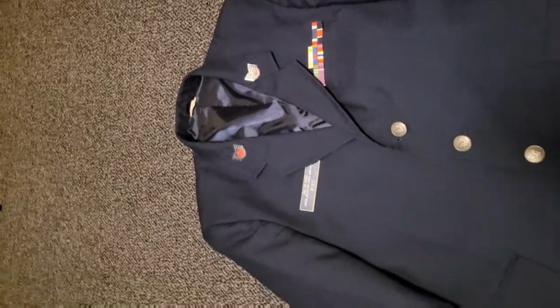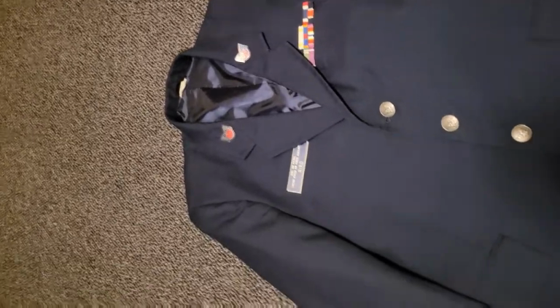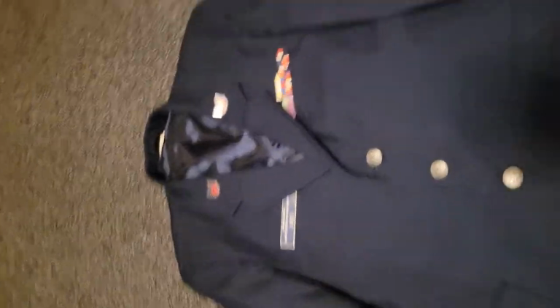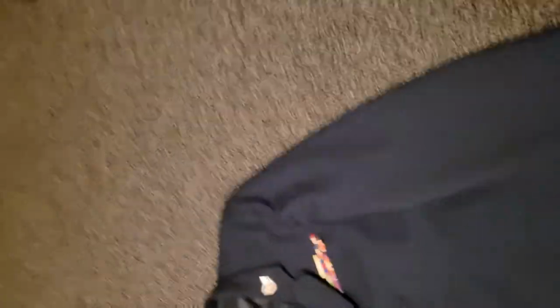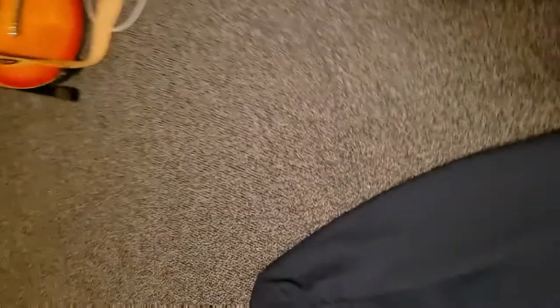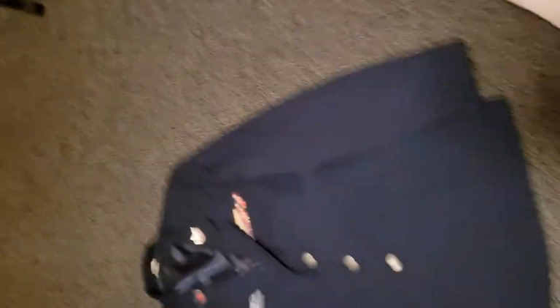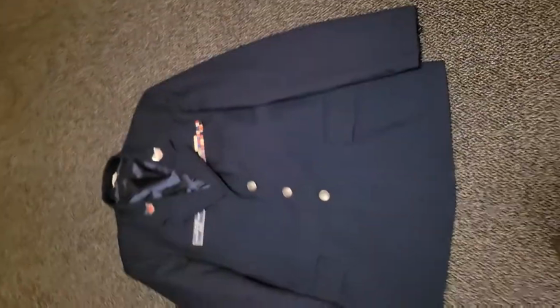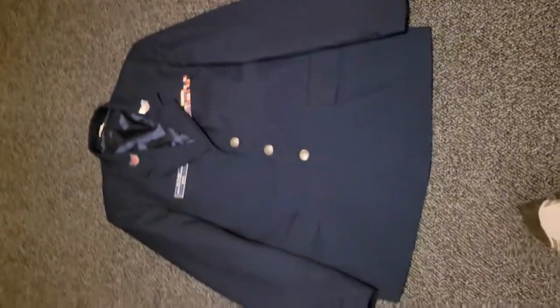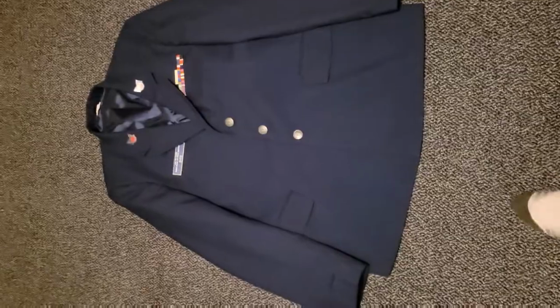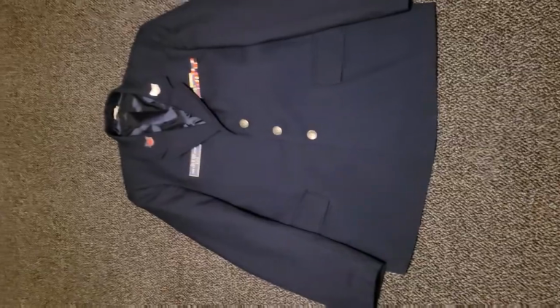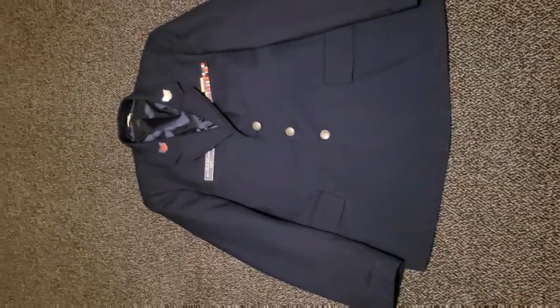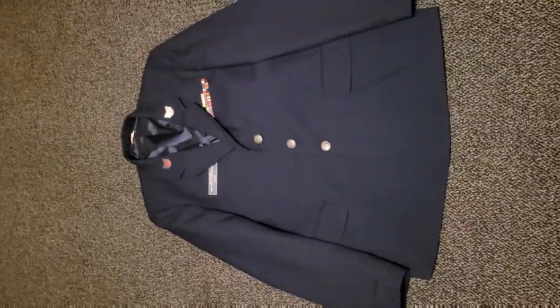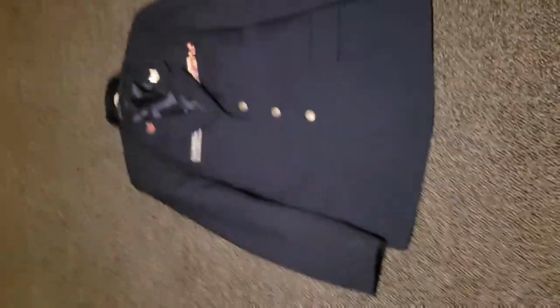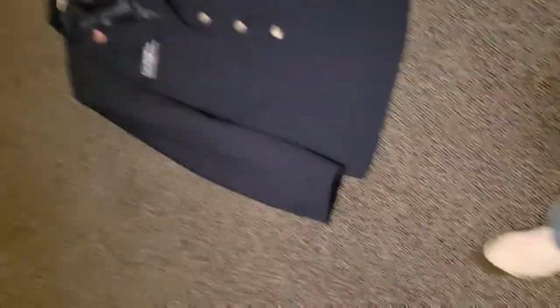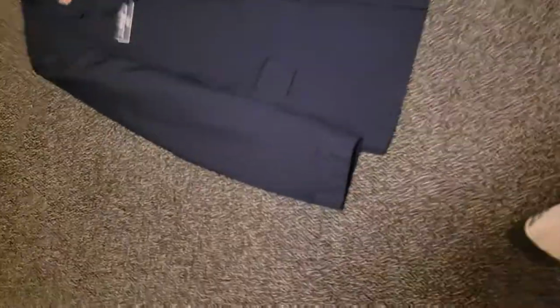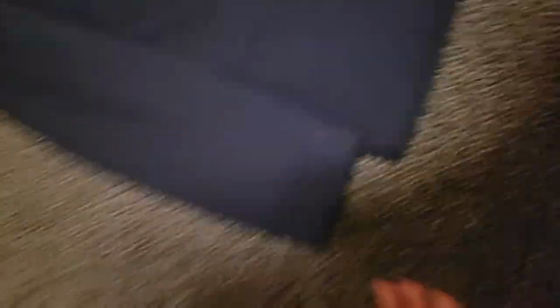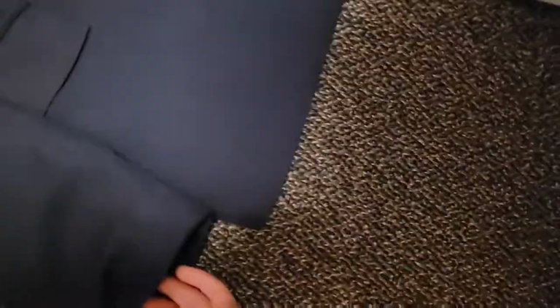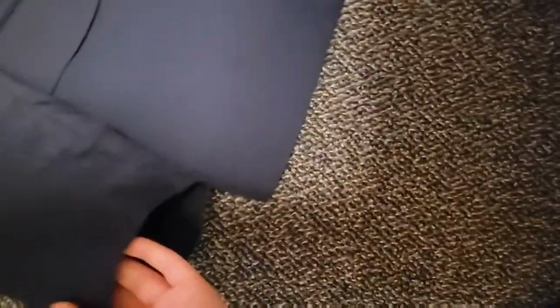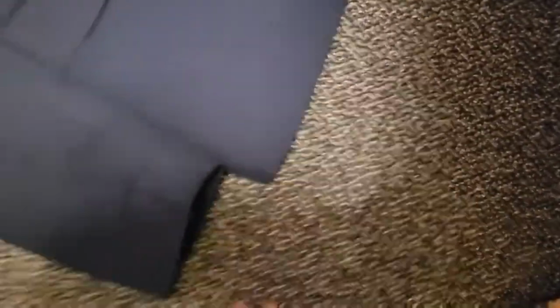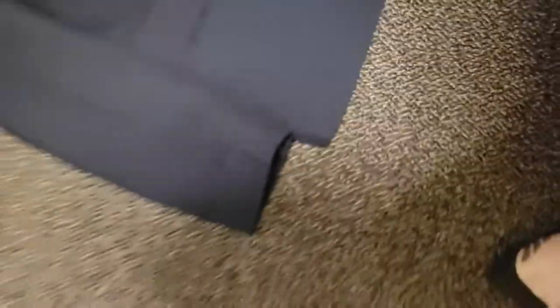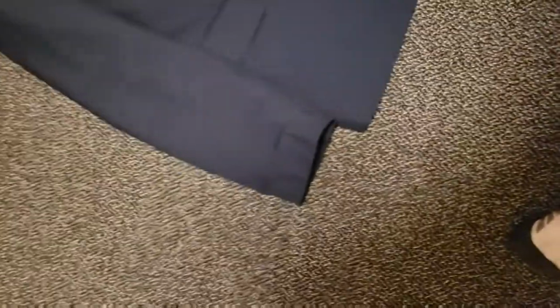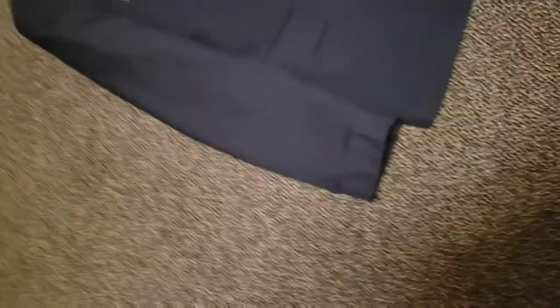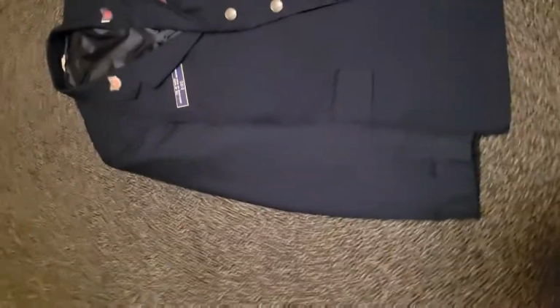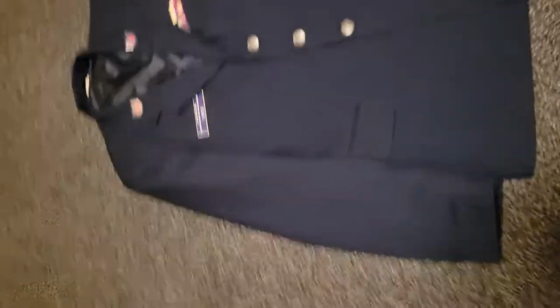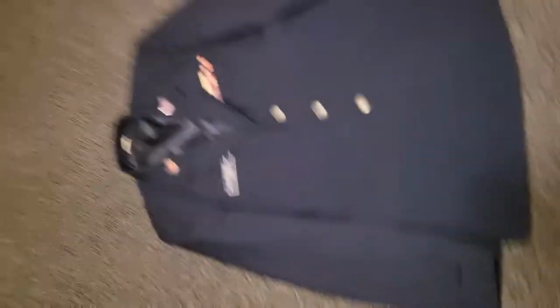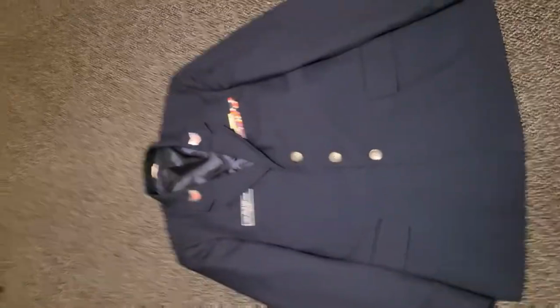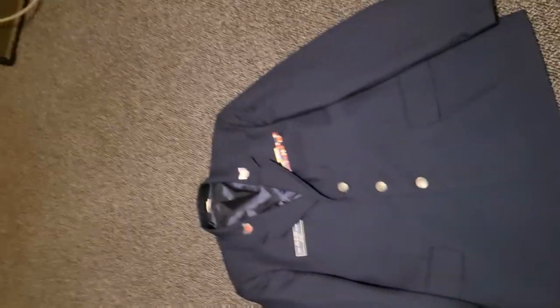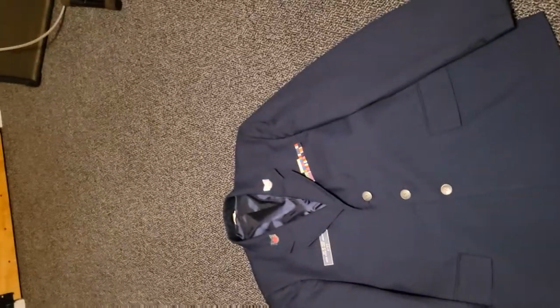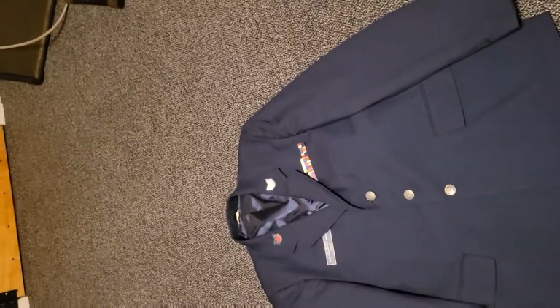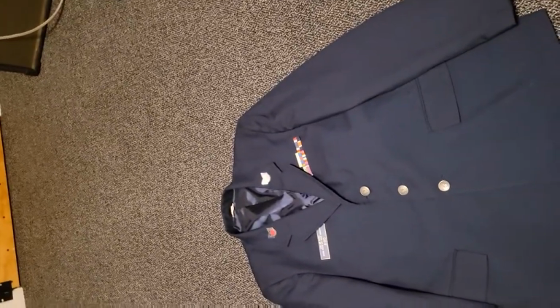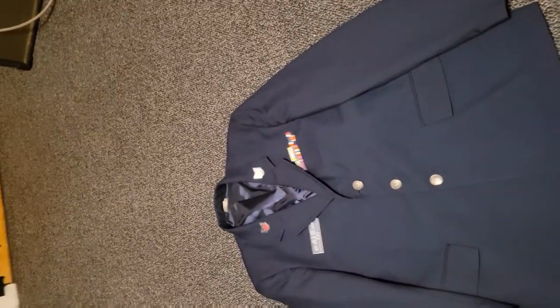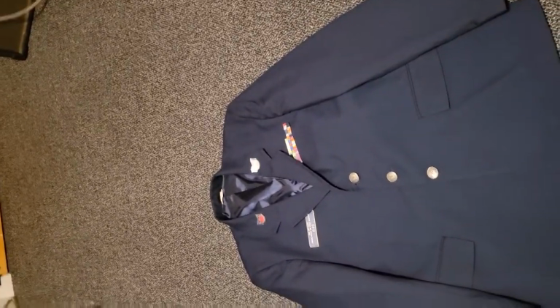Starting with the coat in general, you're going to want these sleeves to be unfolded or unrolled completely. If they are folded or rolled in any way, it does have to be taken off.